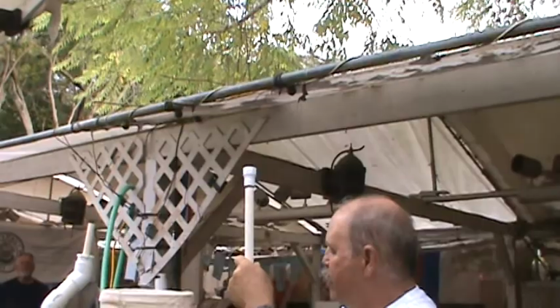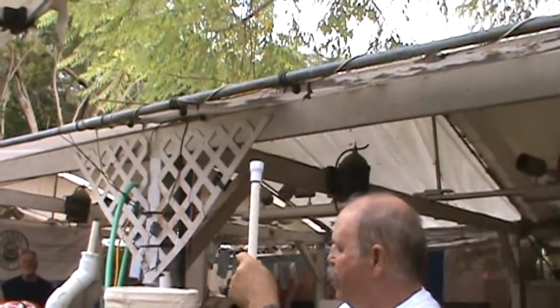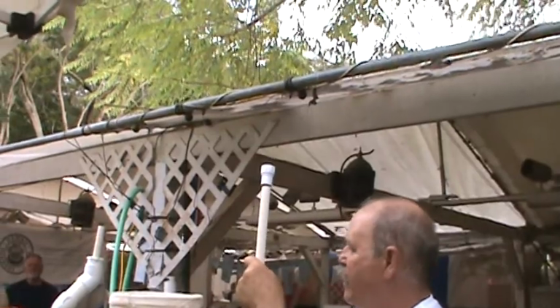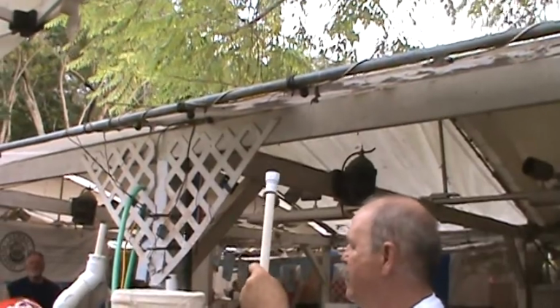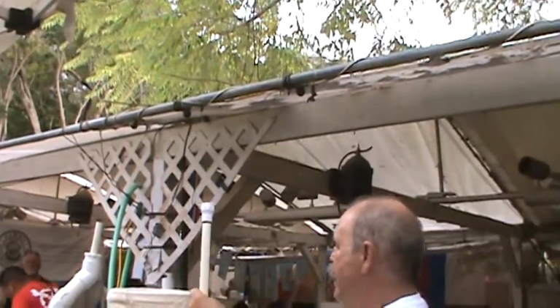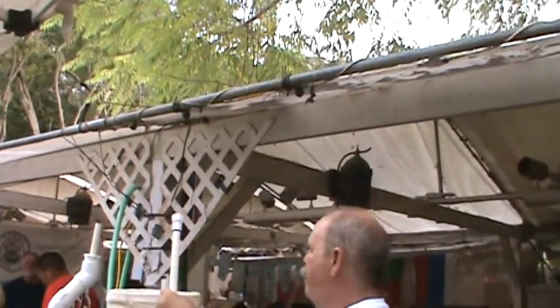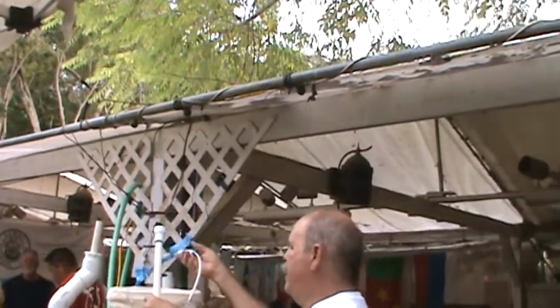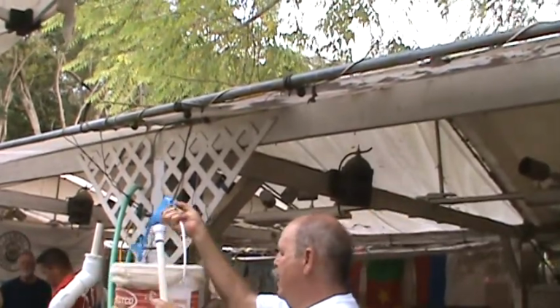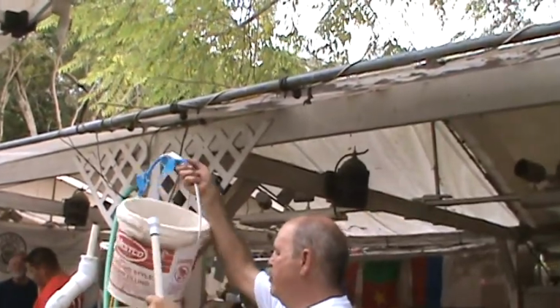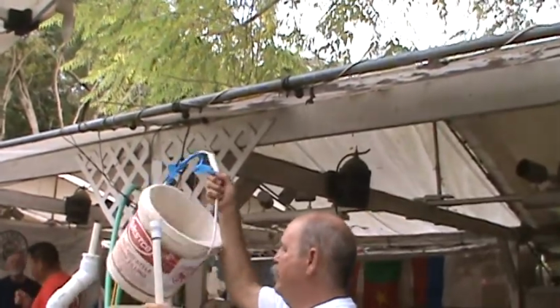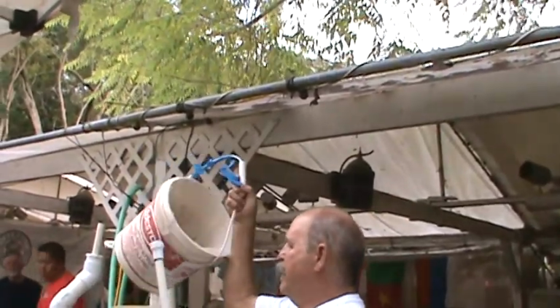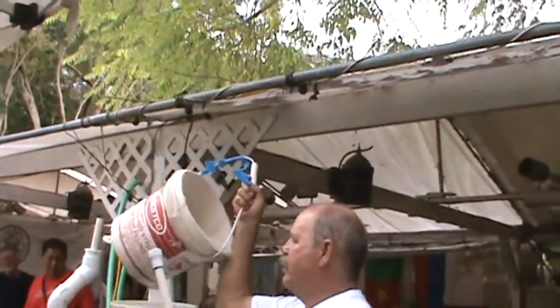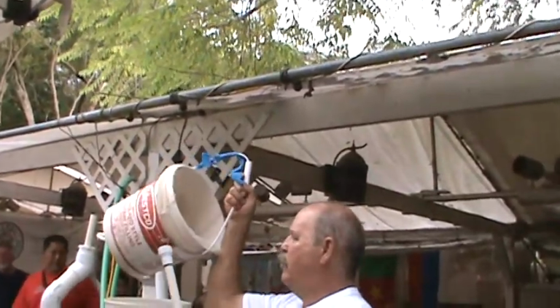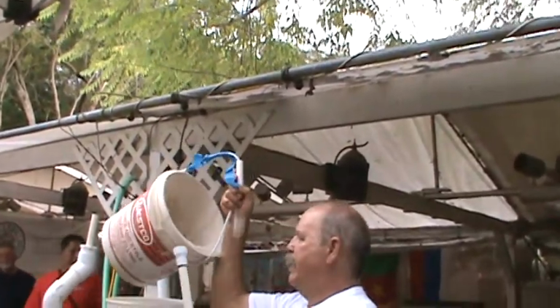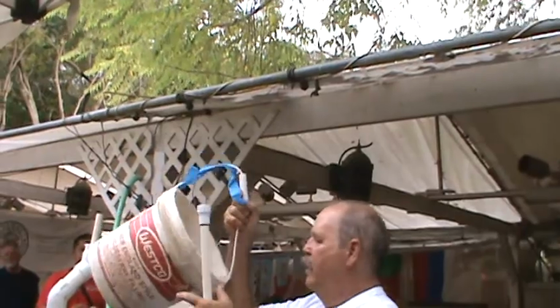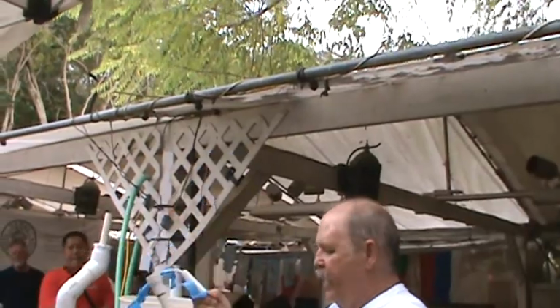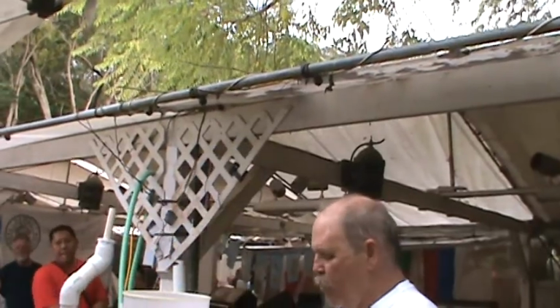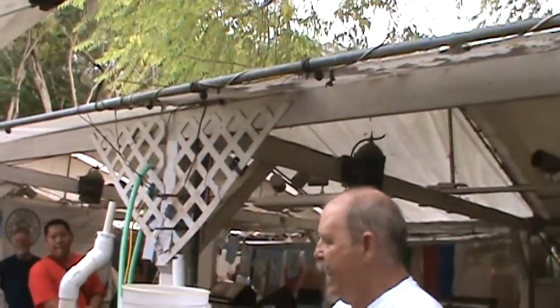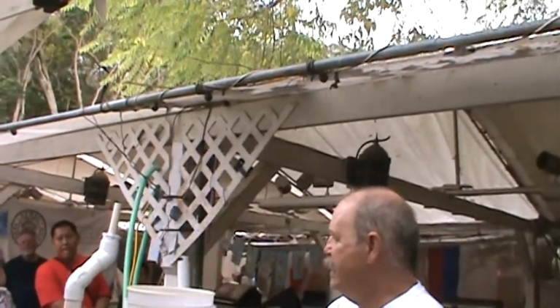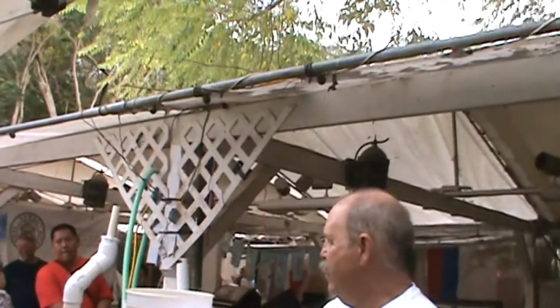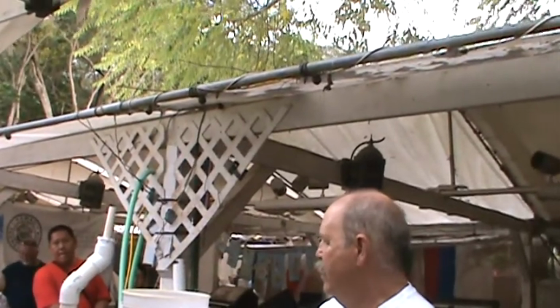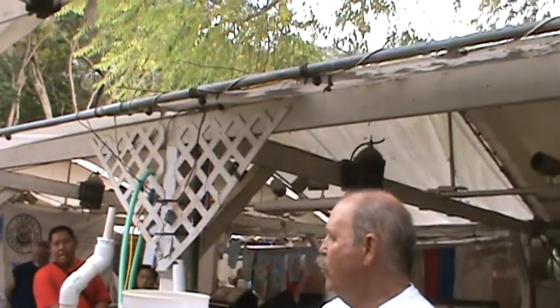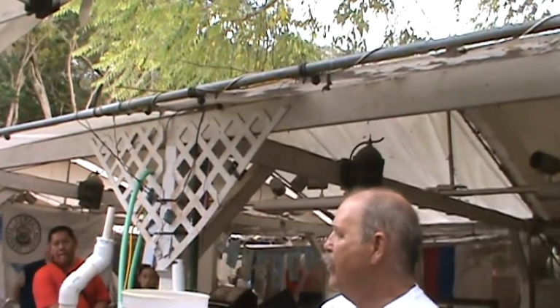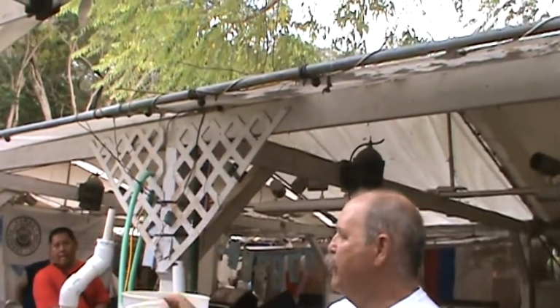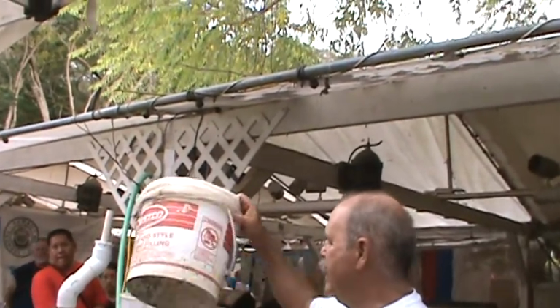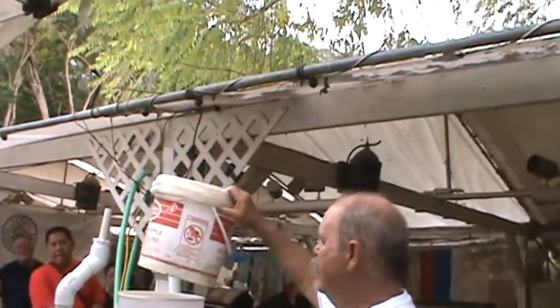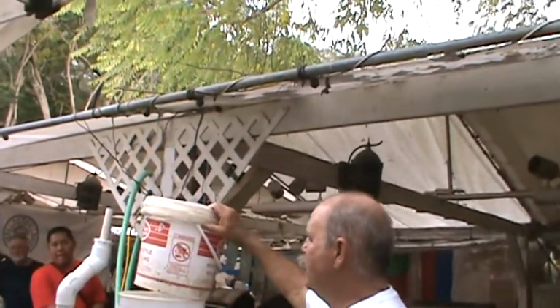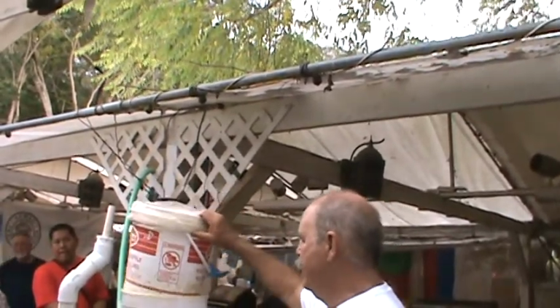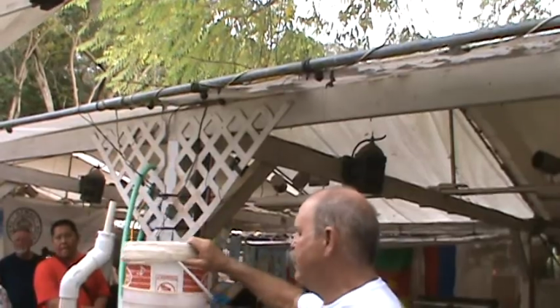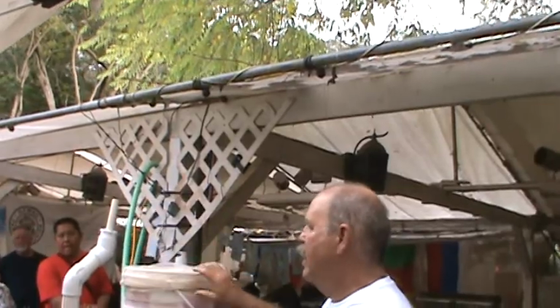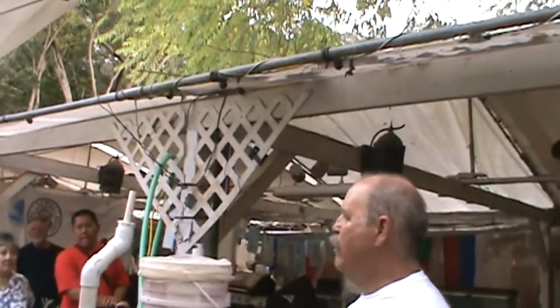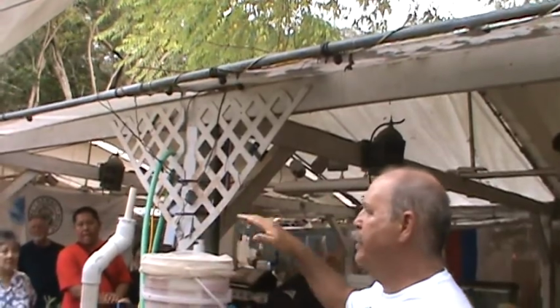You see the water coming in? It's going to pump in and go into the bottom of this bucket, which has holes in it. Then I put worm castings in there, so the water will come through the bucket, into the worm castings, and make worm tea.